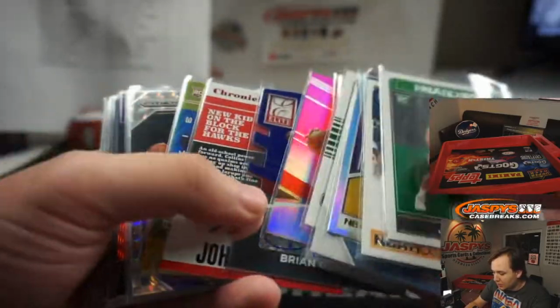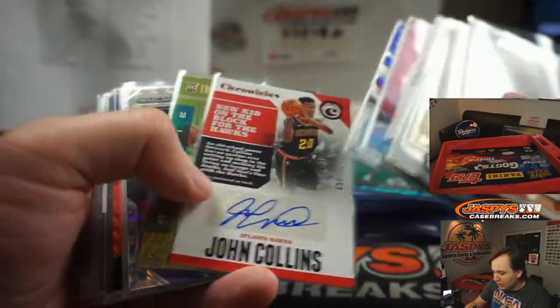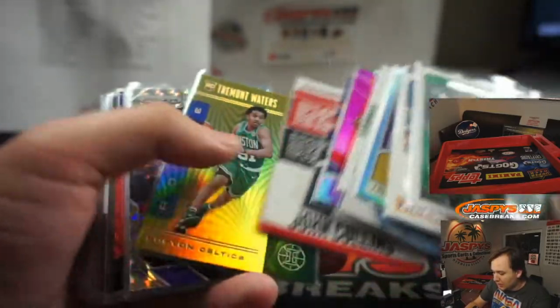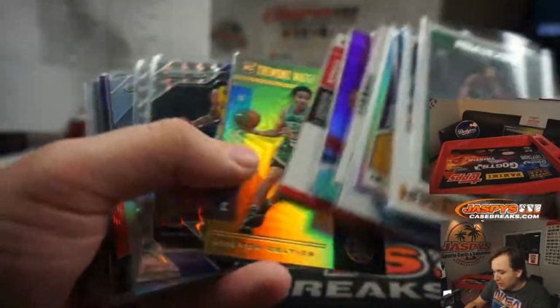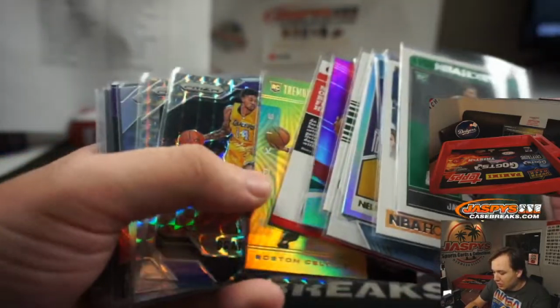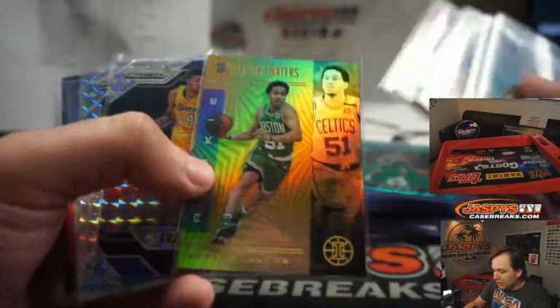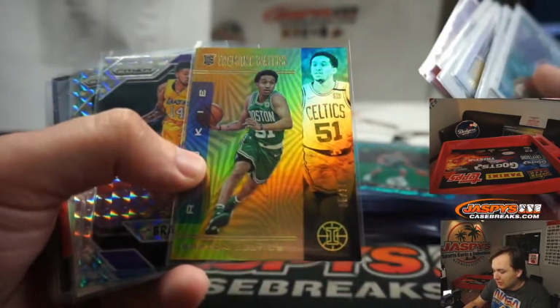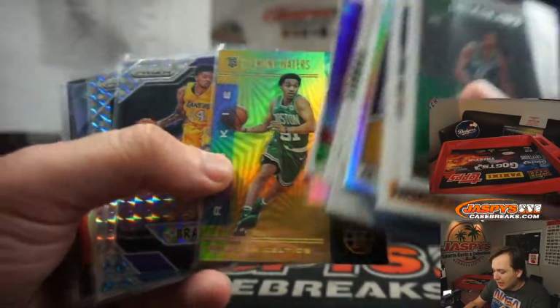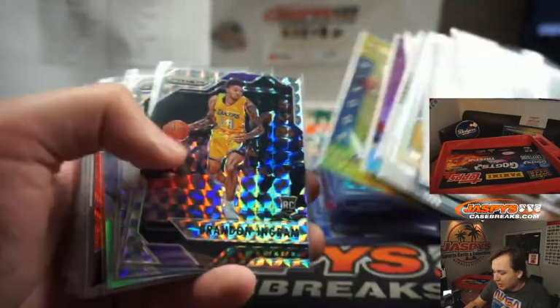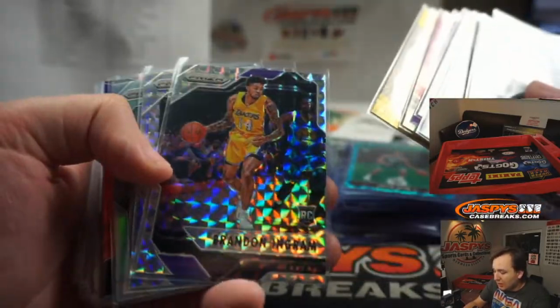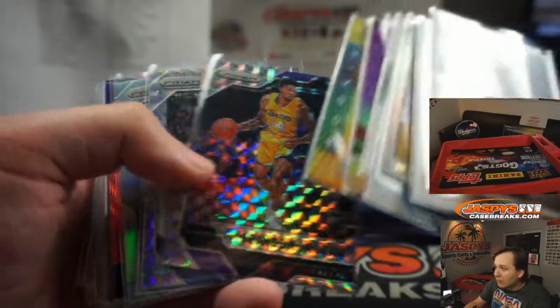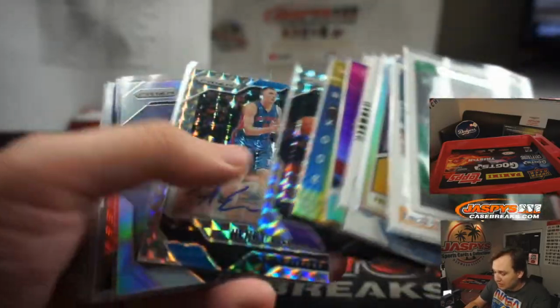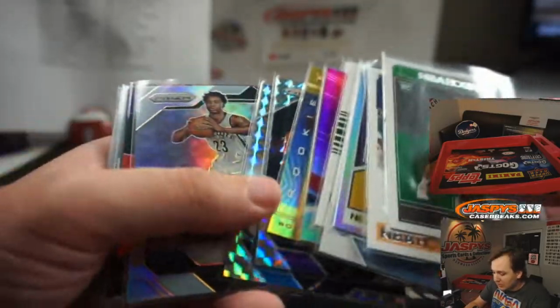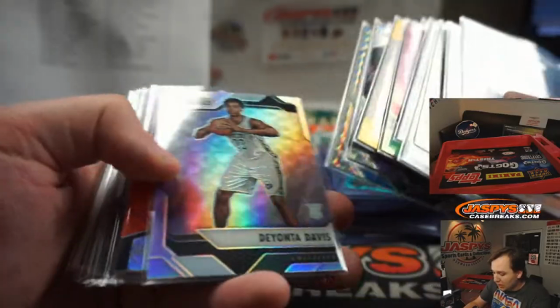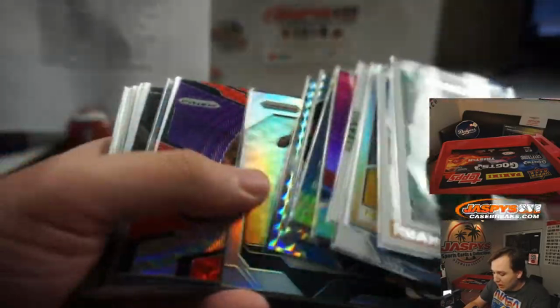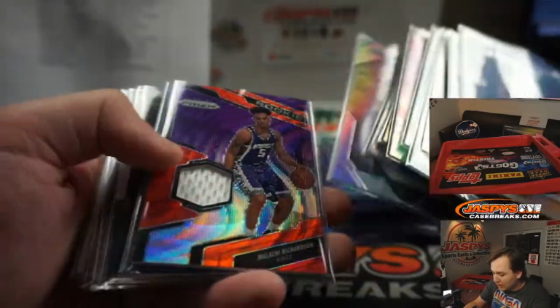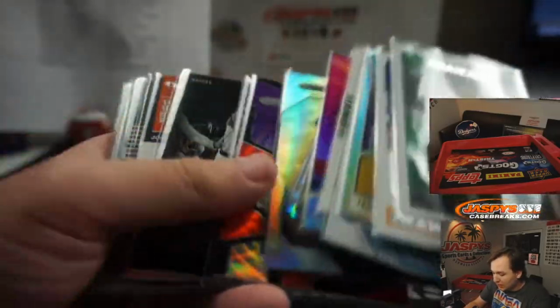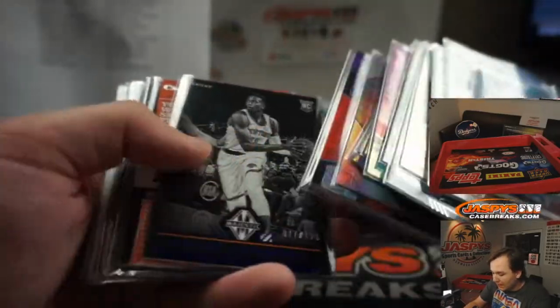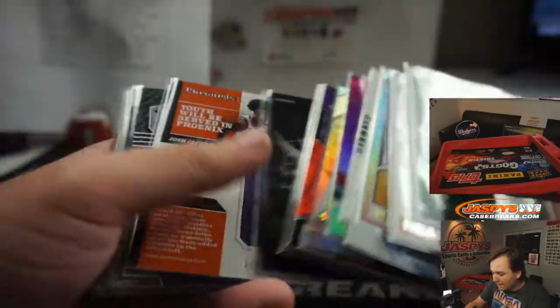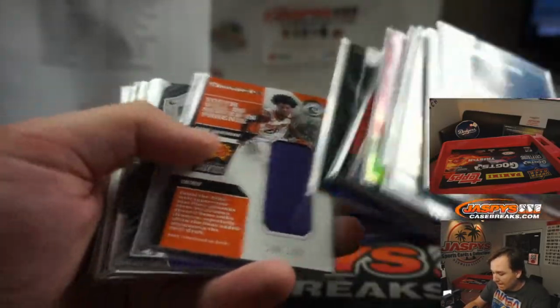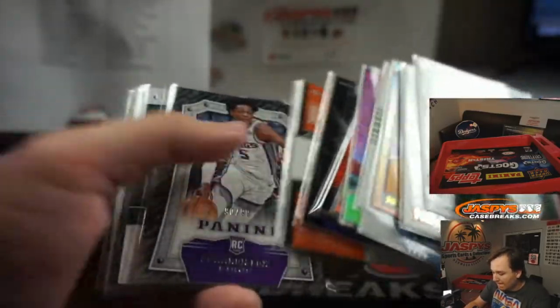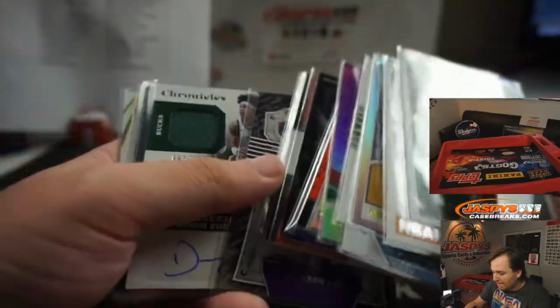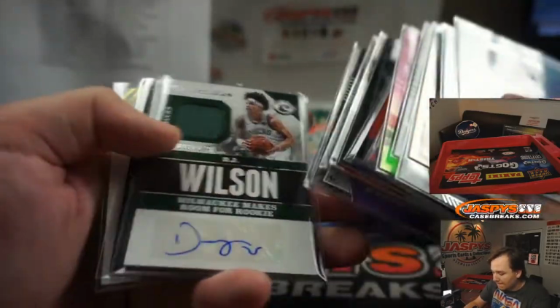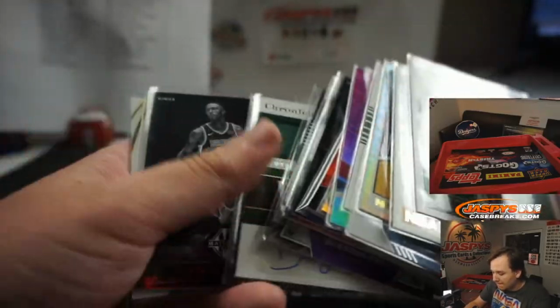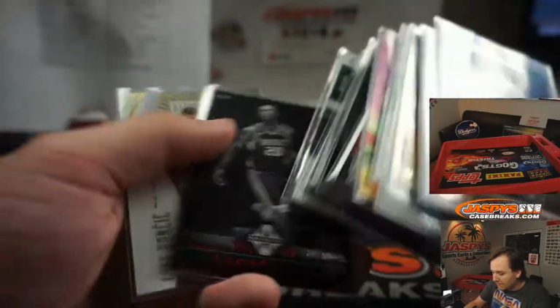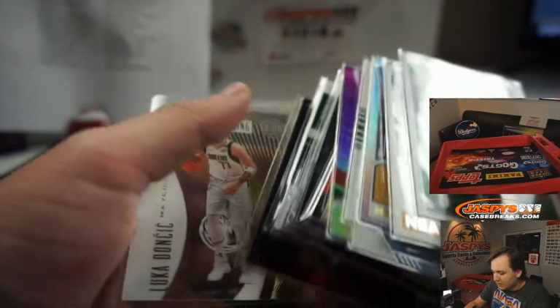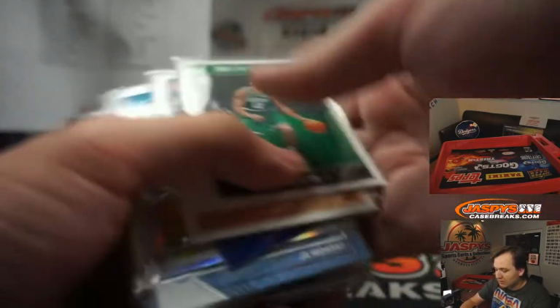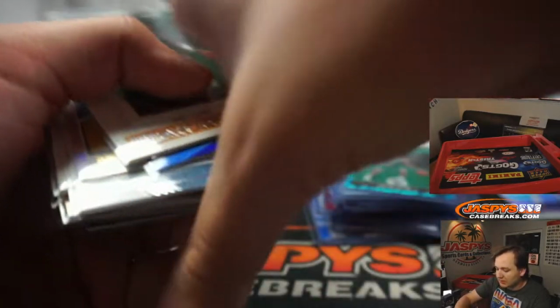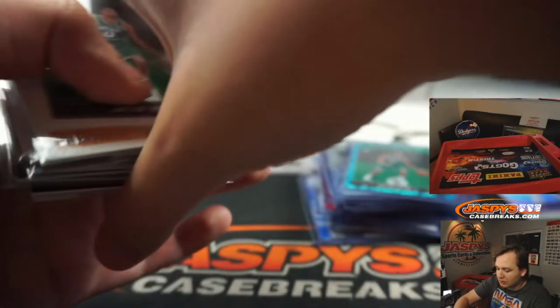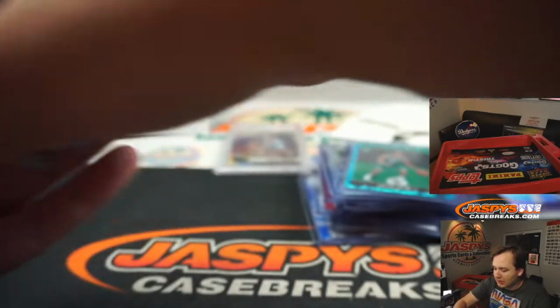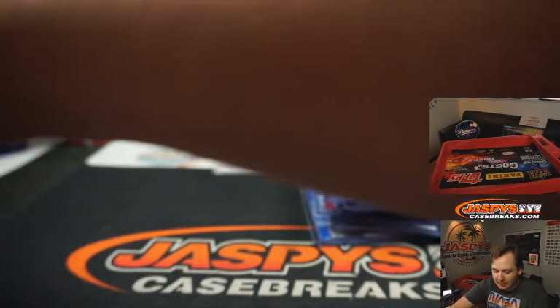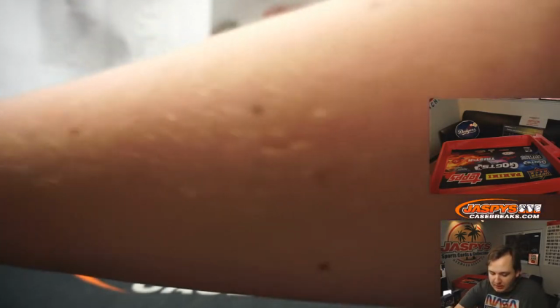Some autos in here — Tremont to 10, Ingram Prism Mosaic rookie. There's some nice stuff there, and a Luca Astounding Insert.